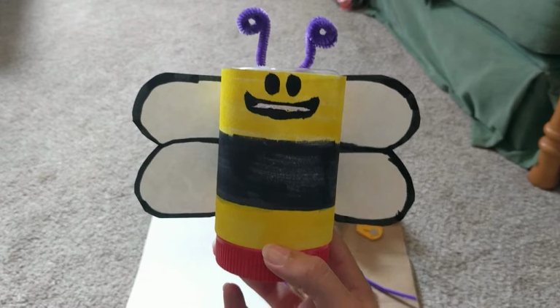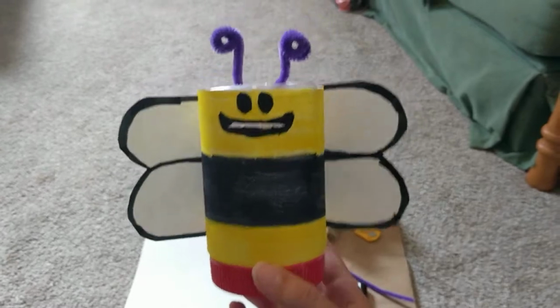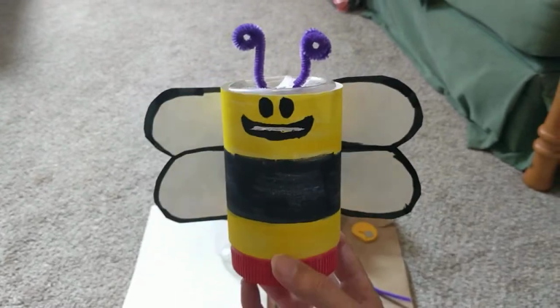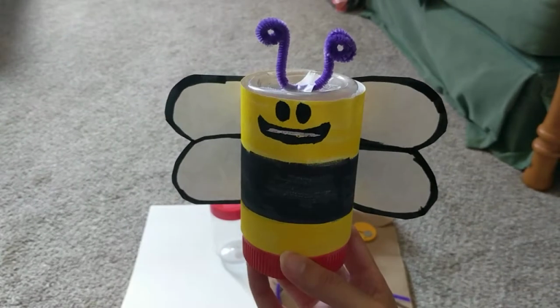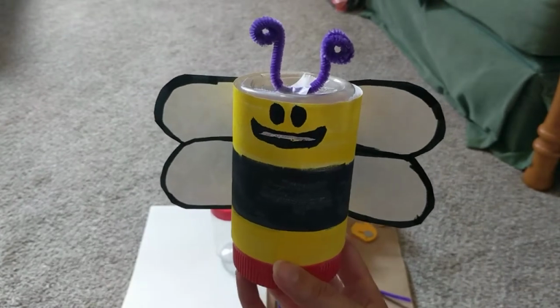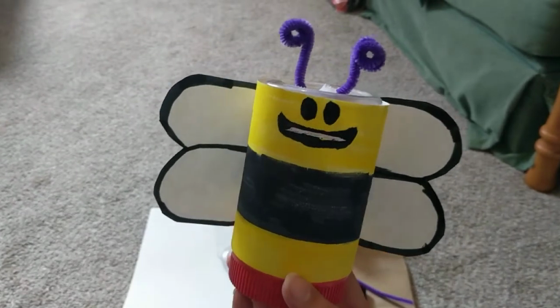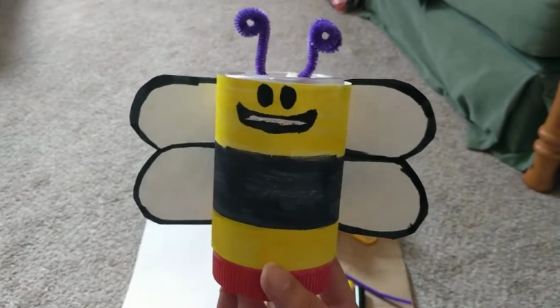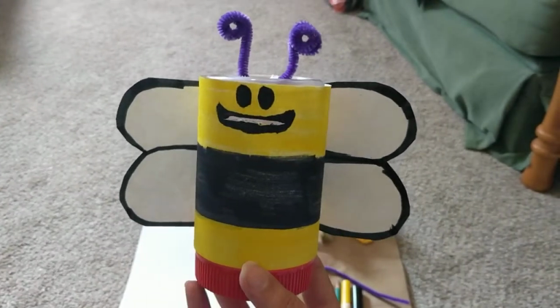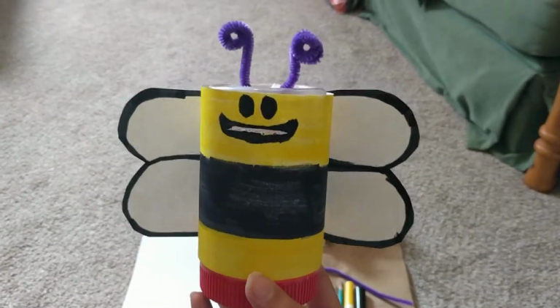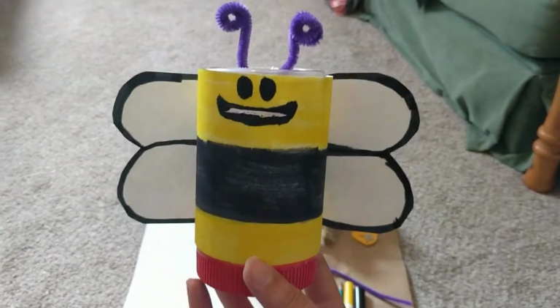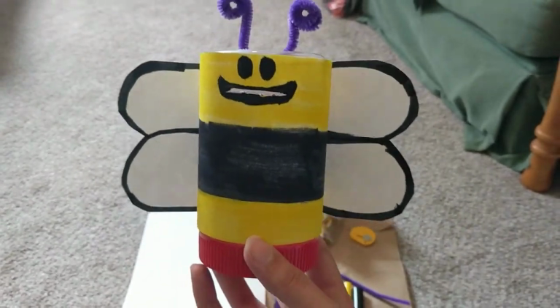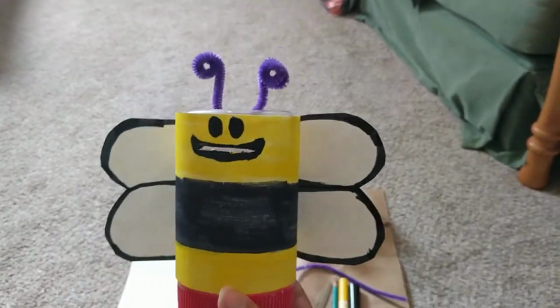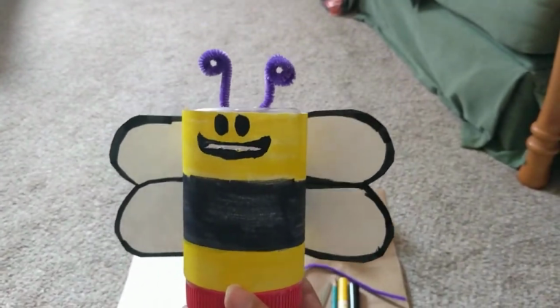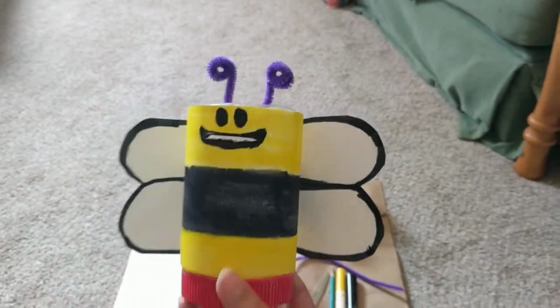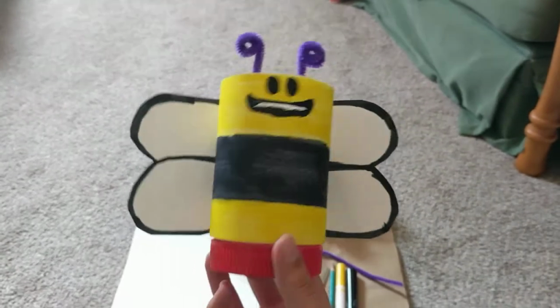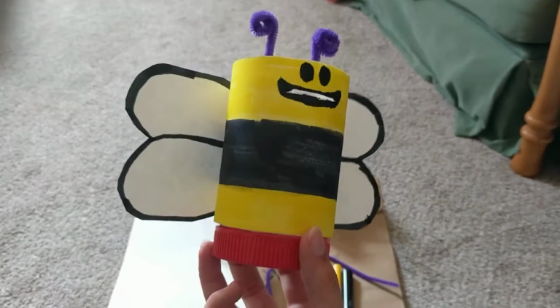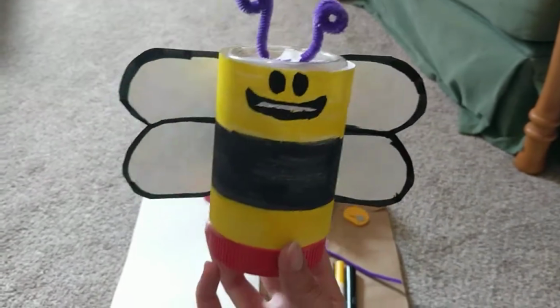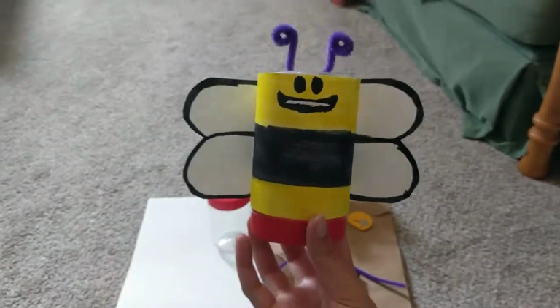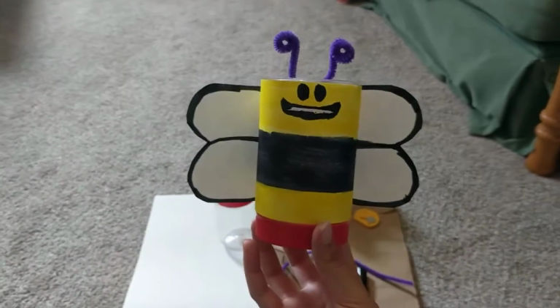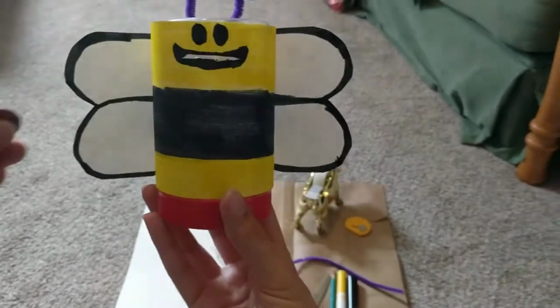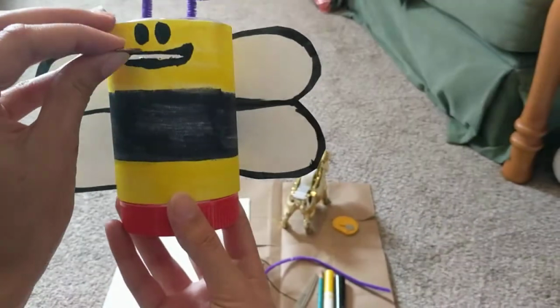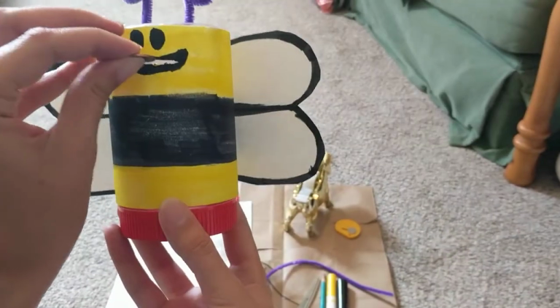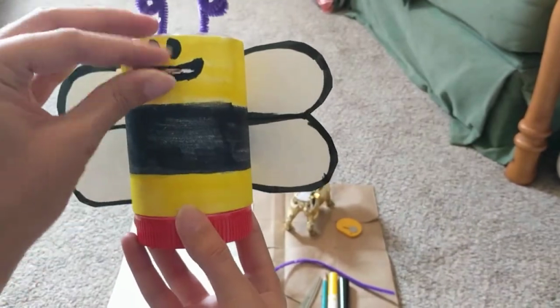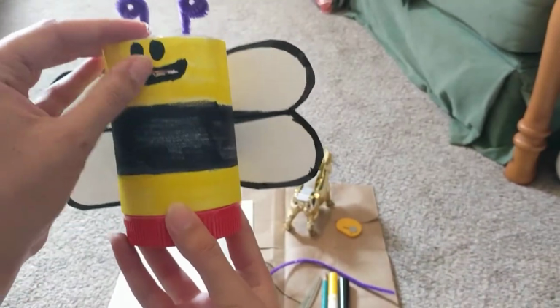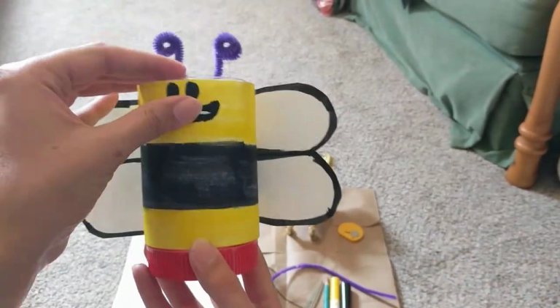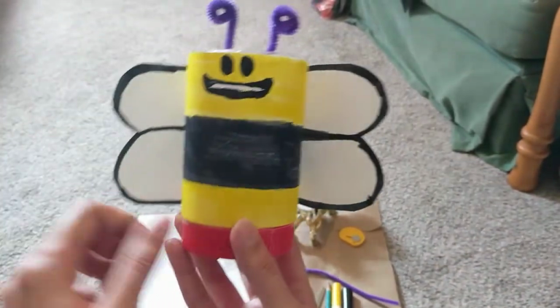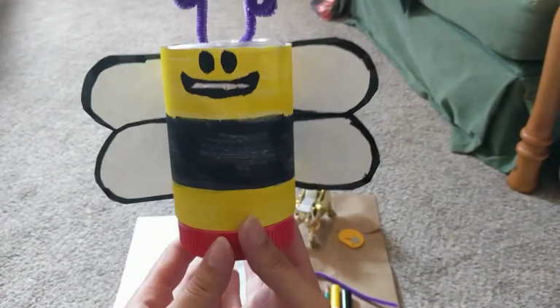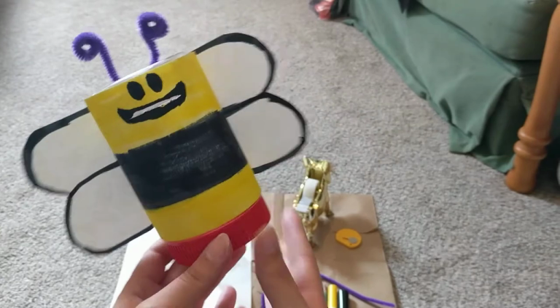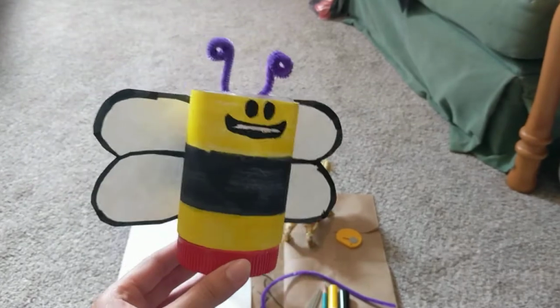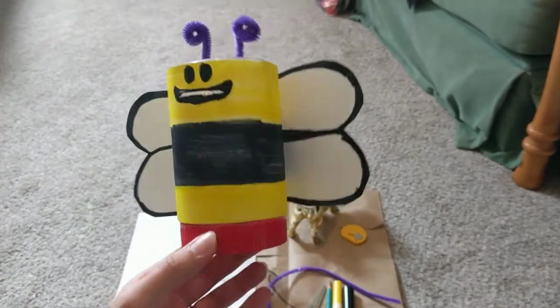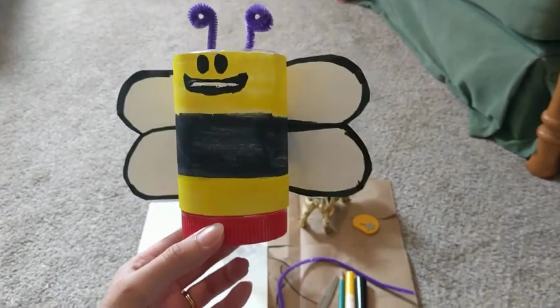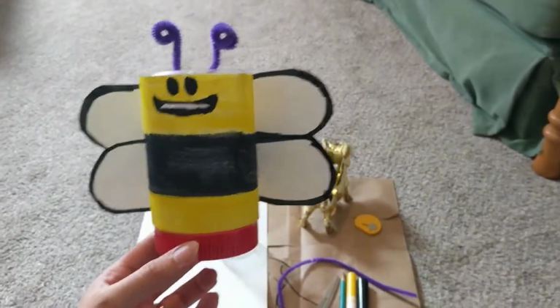Hello everyone! Welcome to another Recycled Crafts with me, Ms. Echo. Today I'm going to show you how to make this really fun little bee bank so you can start saving some summer monies.